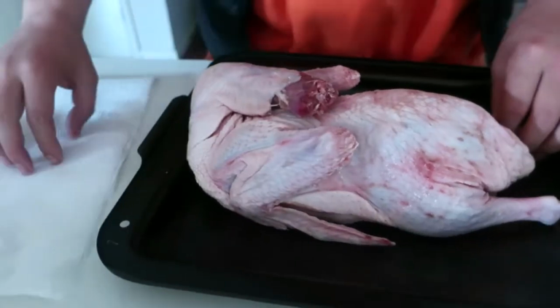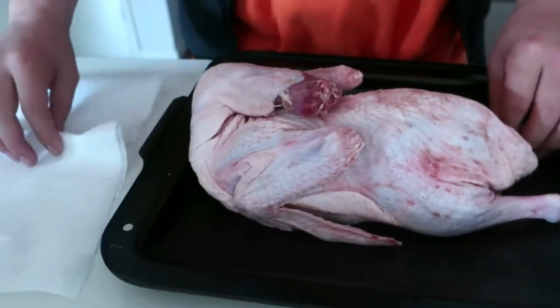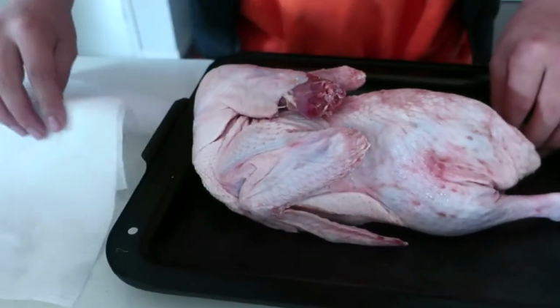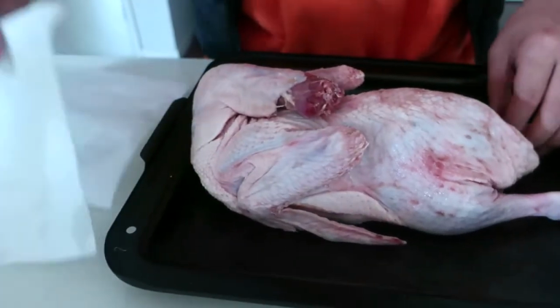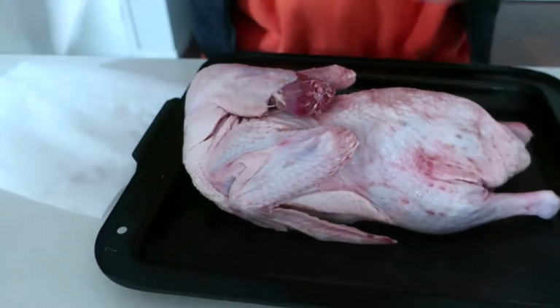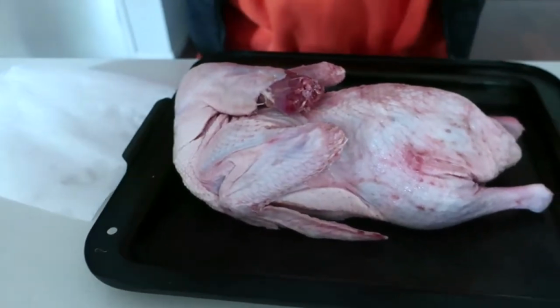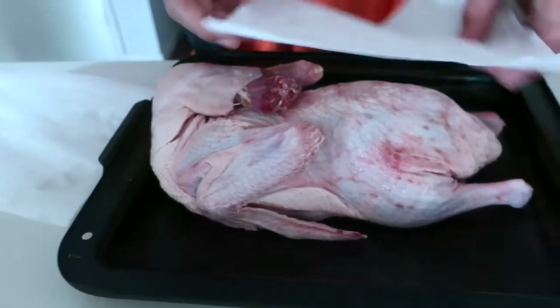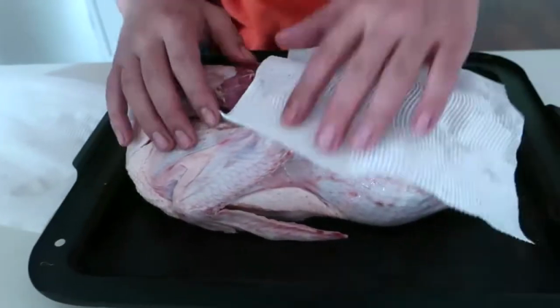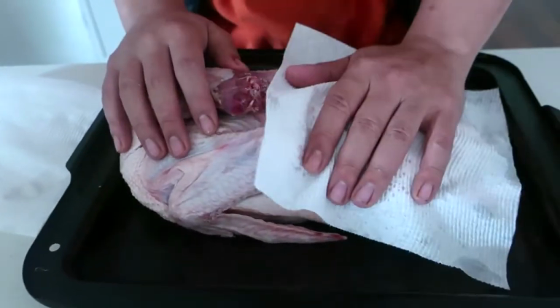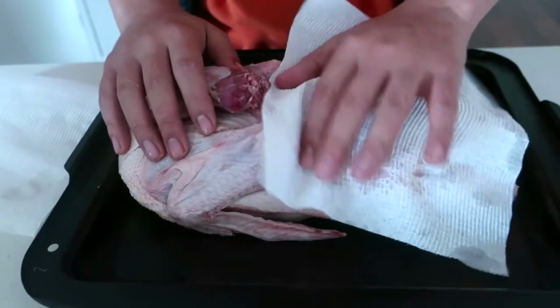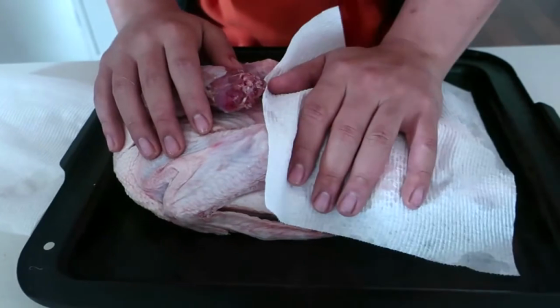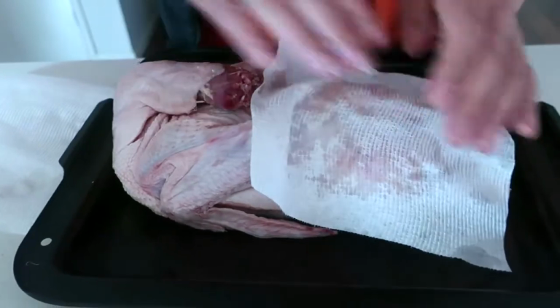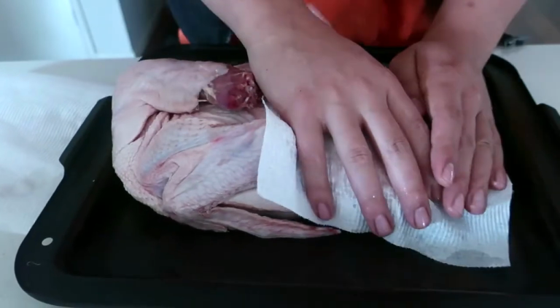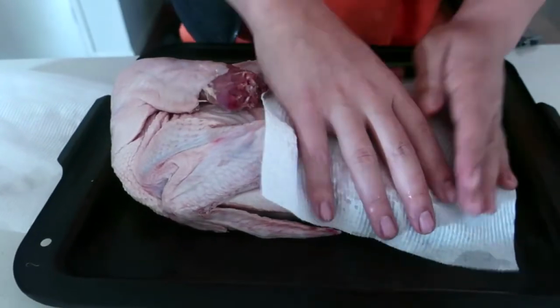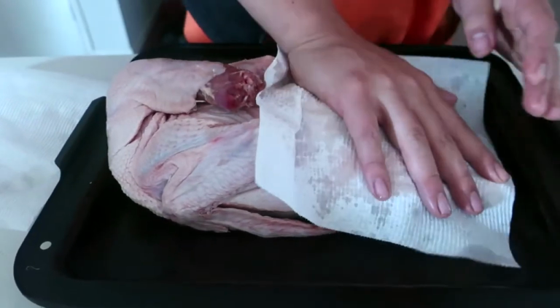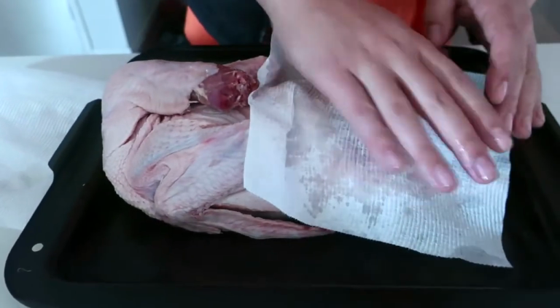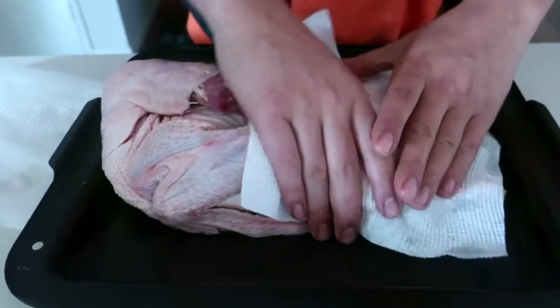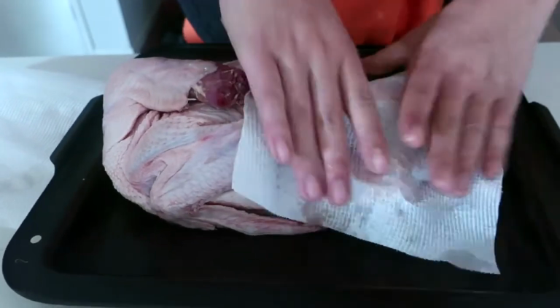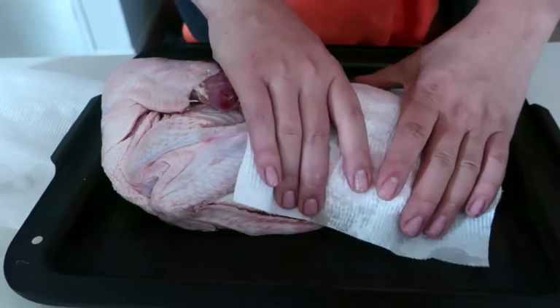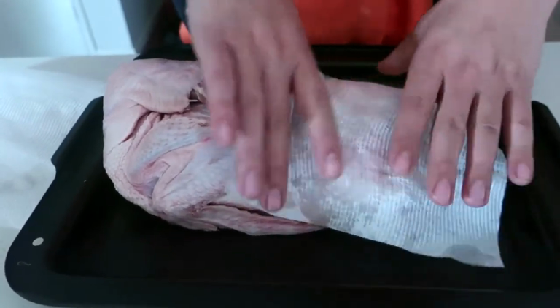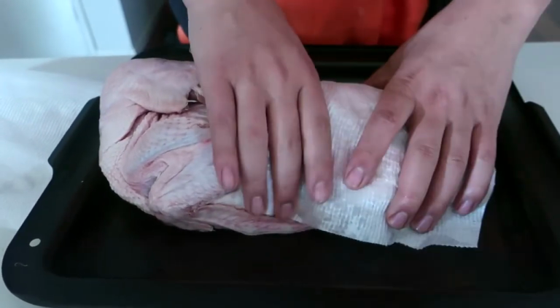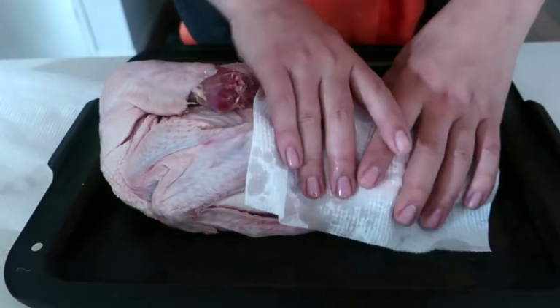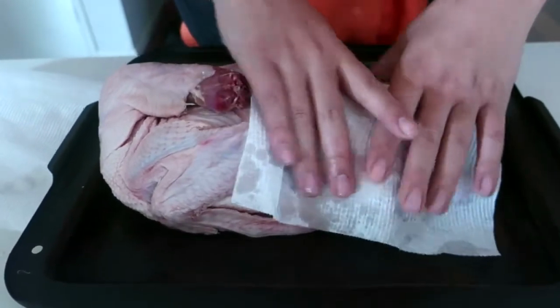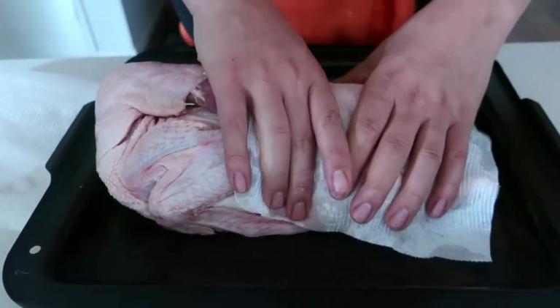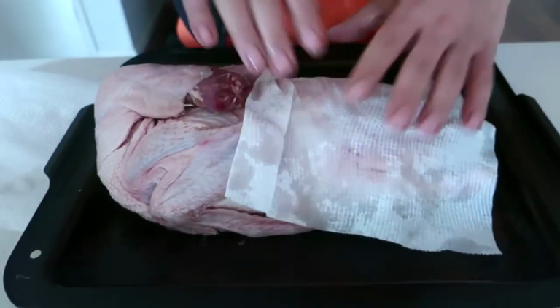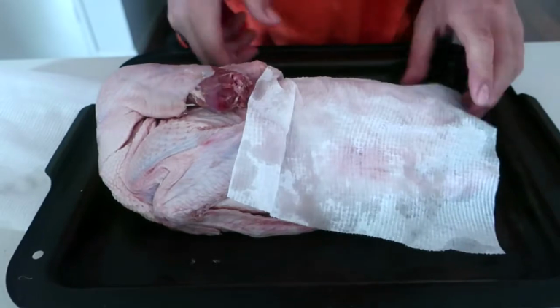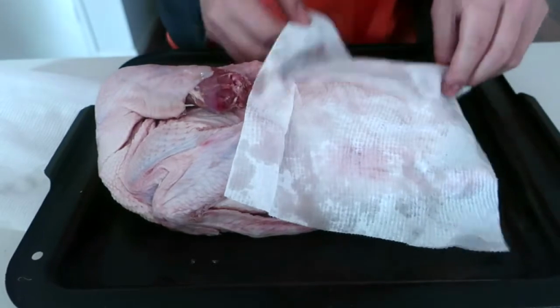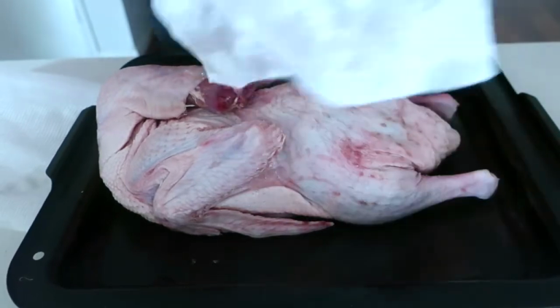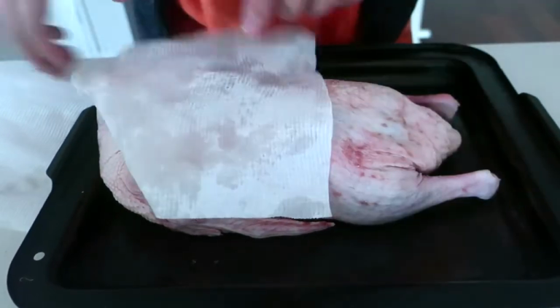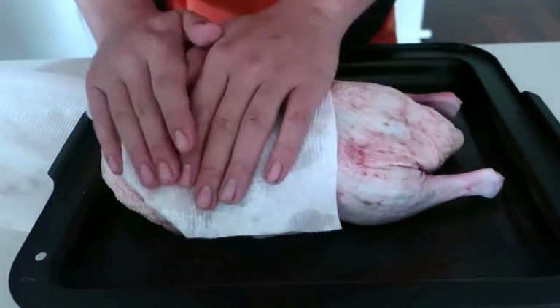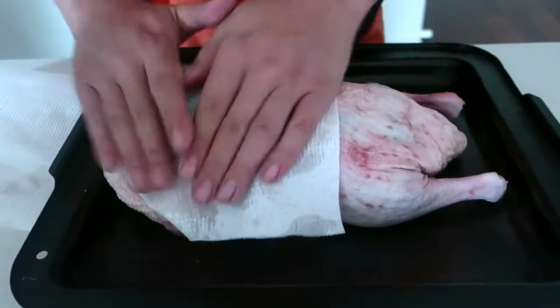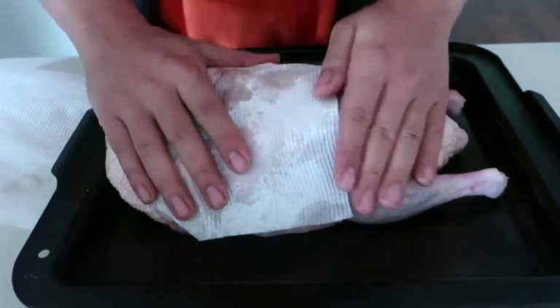First step you want to do is just take that duck with some paper towel and pat it completely dry on both sides. Remove as much moisture as you can.